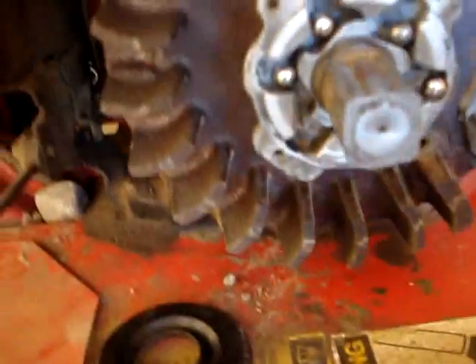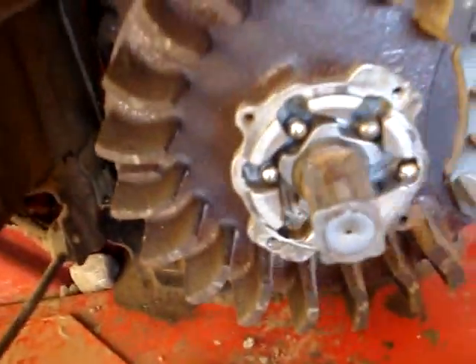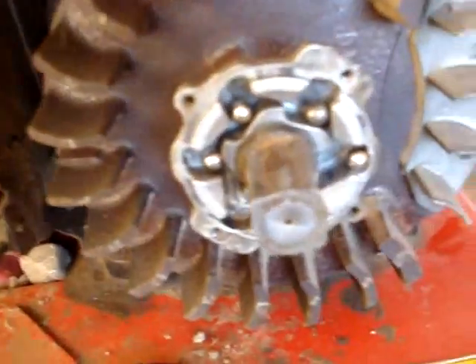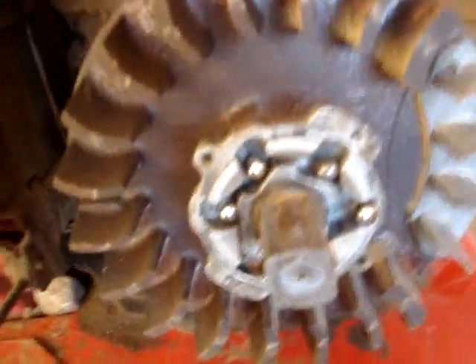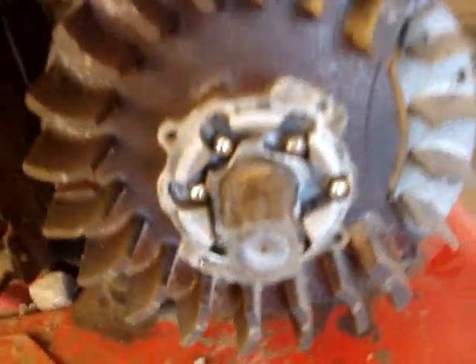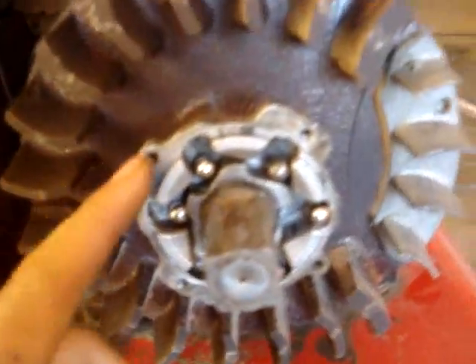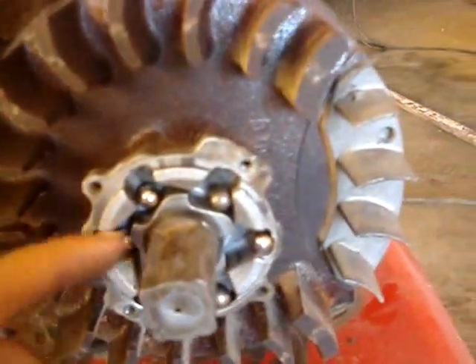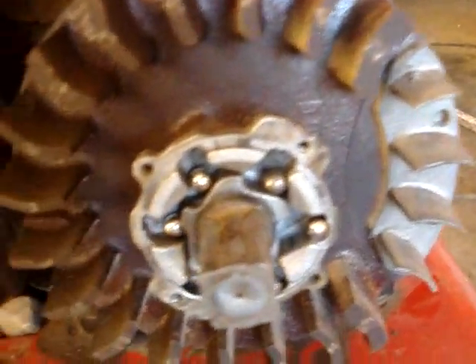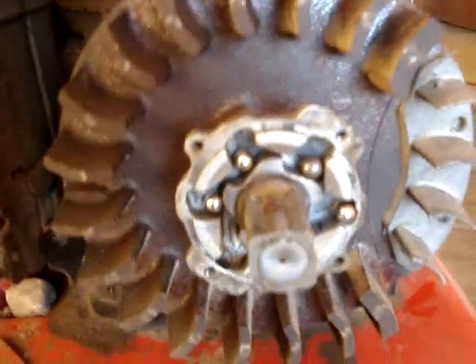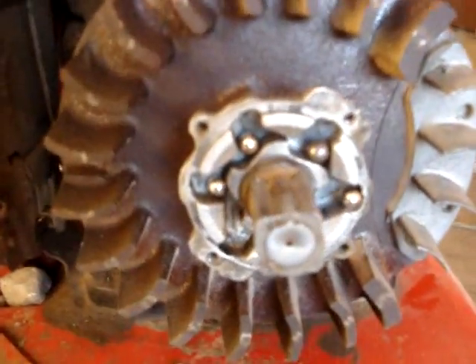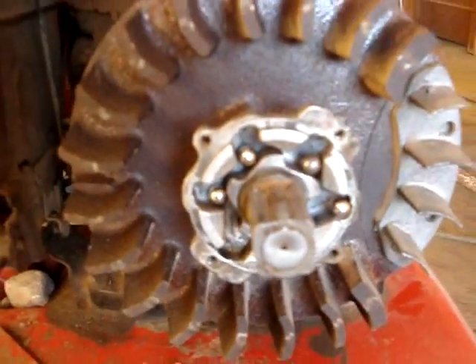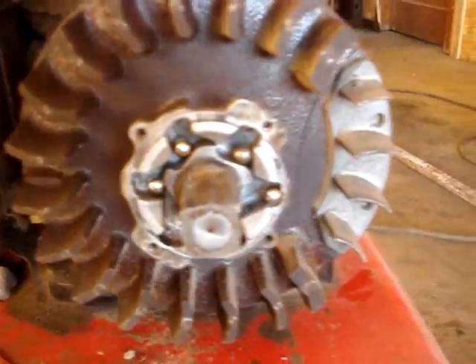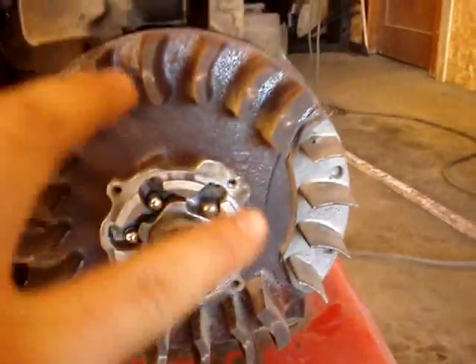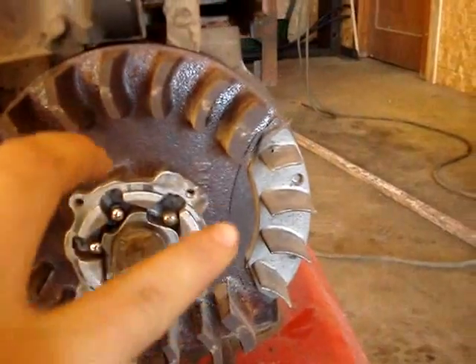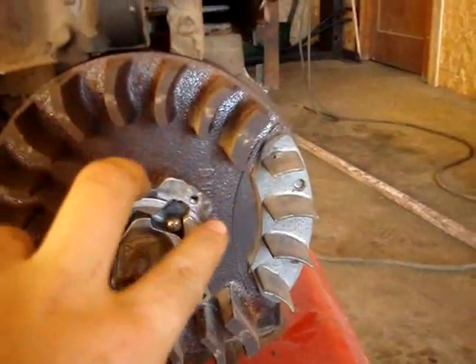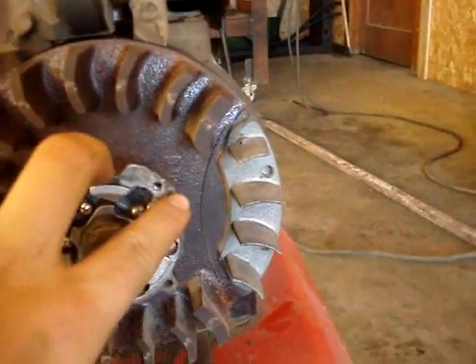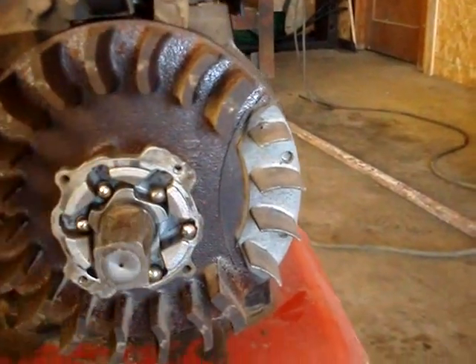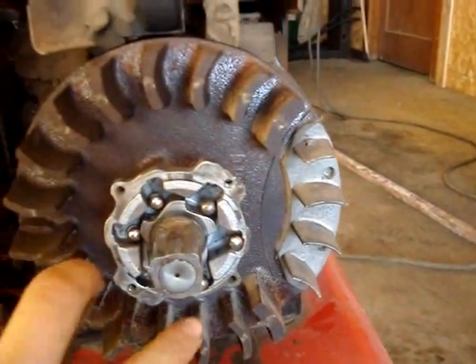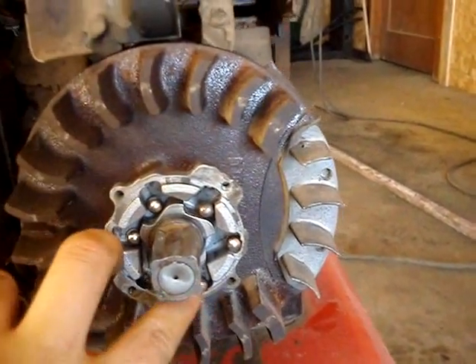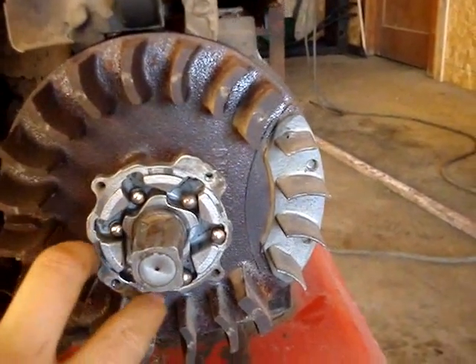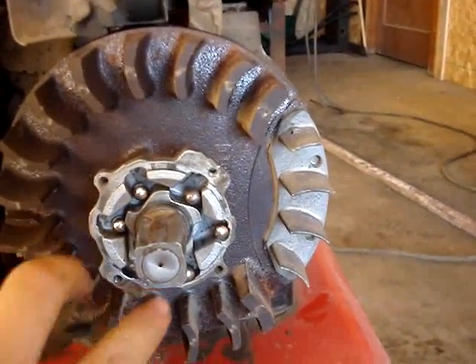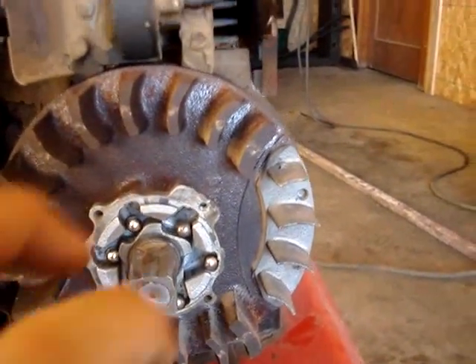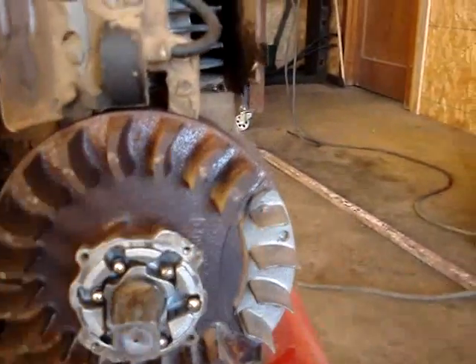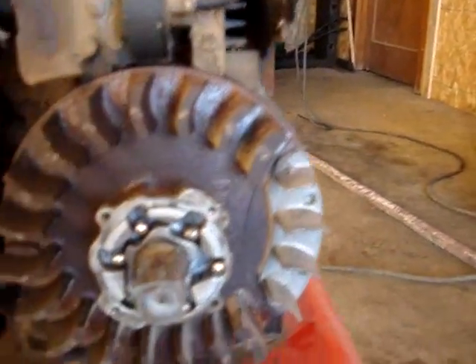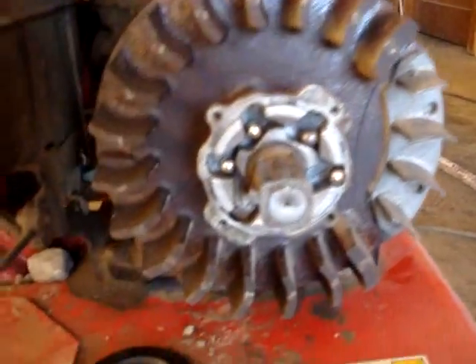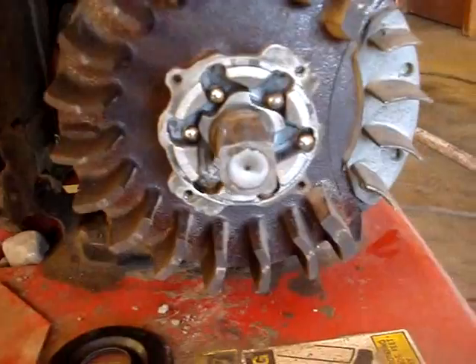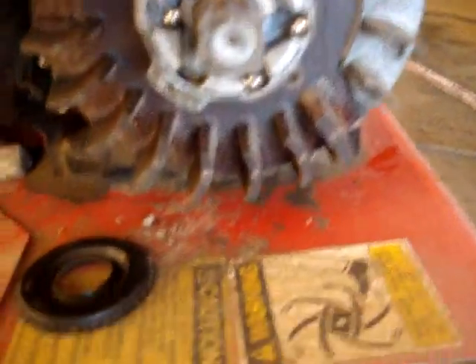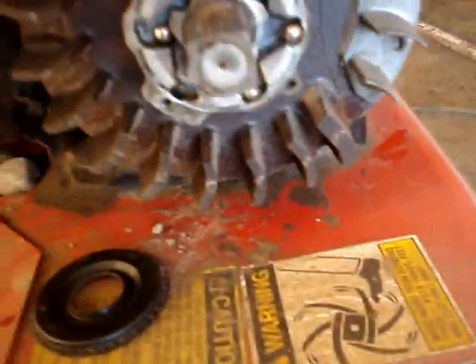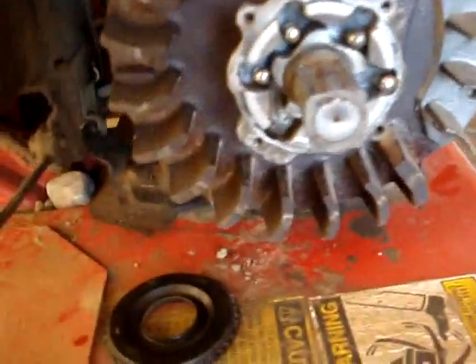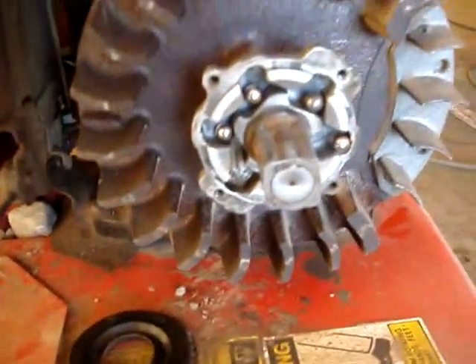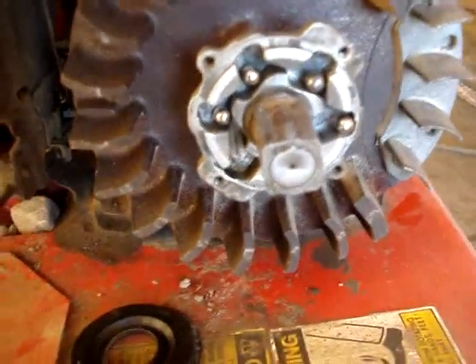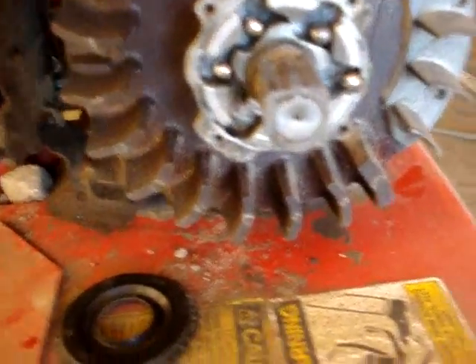There's going to be a tool to remove this — these are threaded on. The easiest way to do it is have an impact with a thing that goes on here on the other side, and it'll just spin it right off. You can make them homemade real easy.